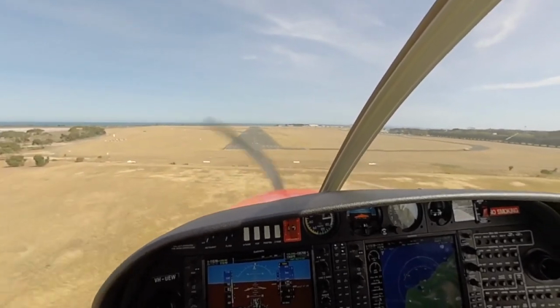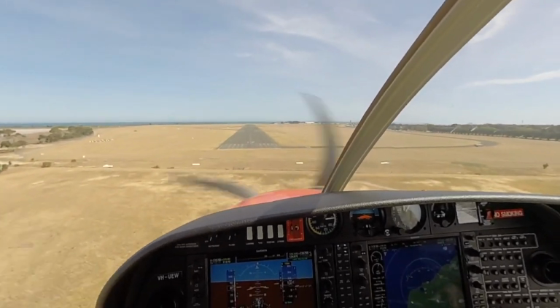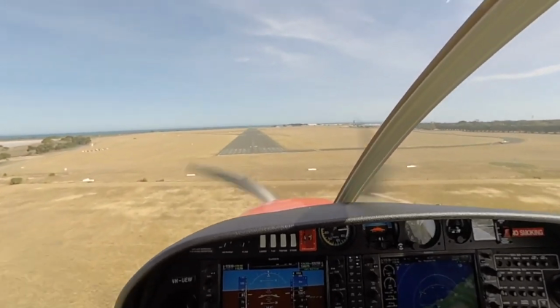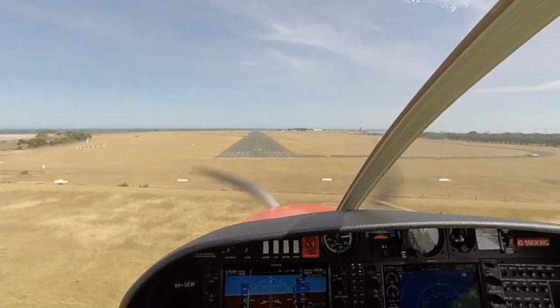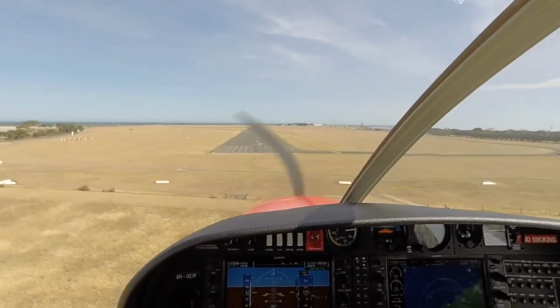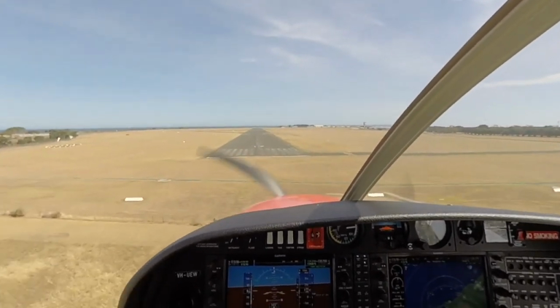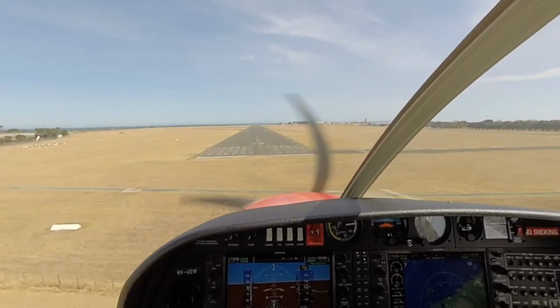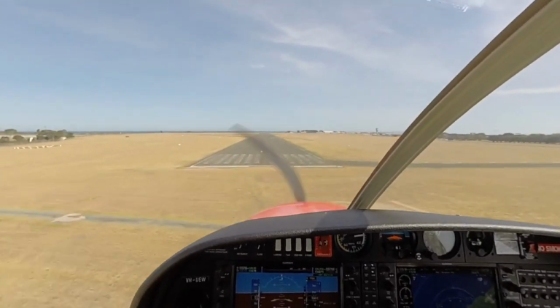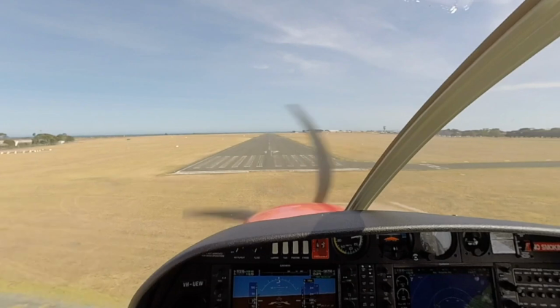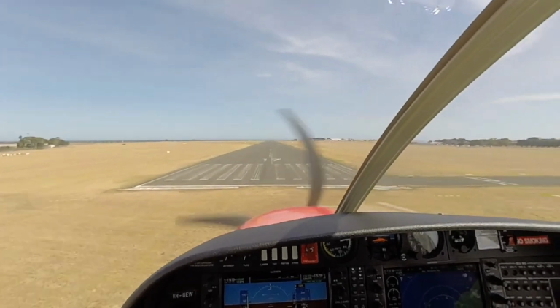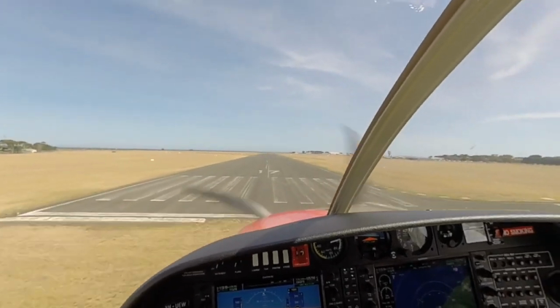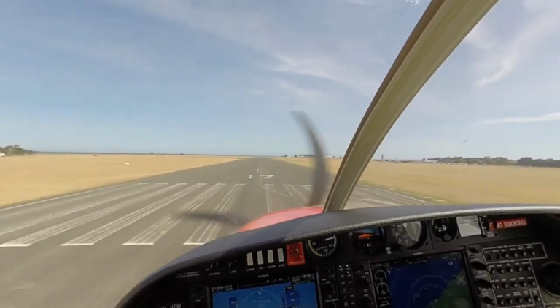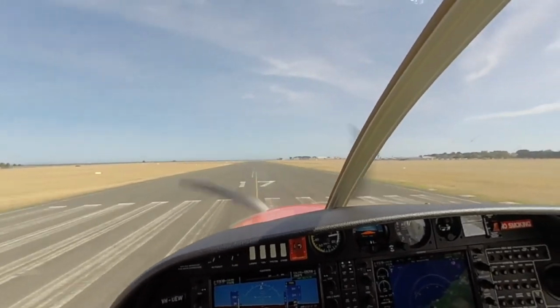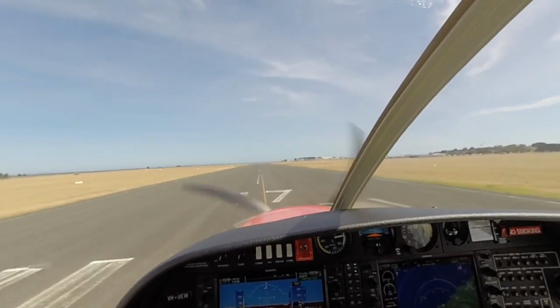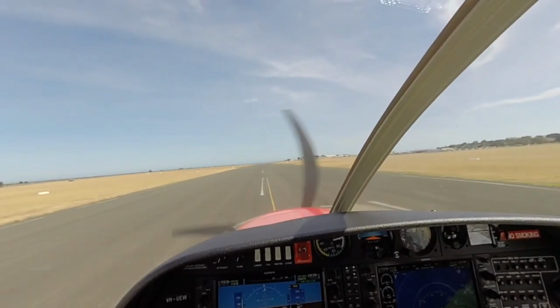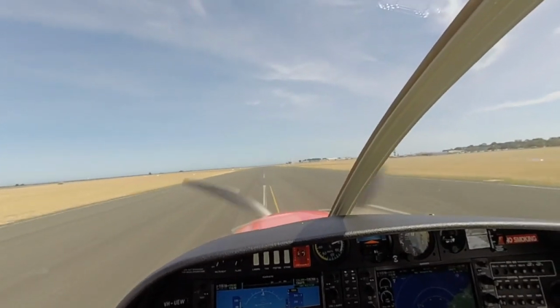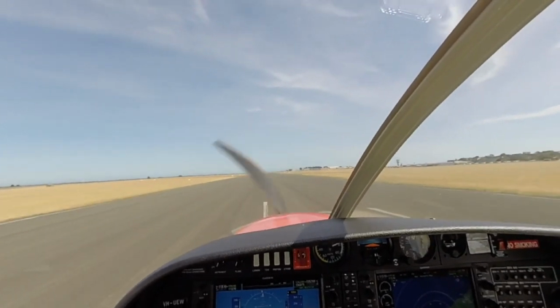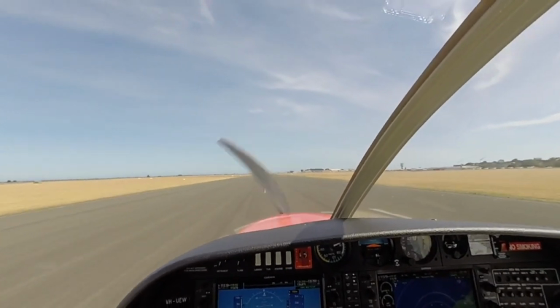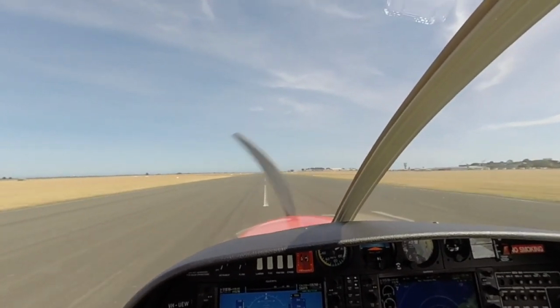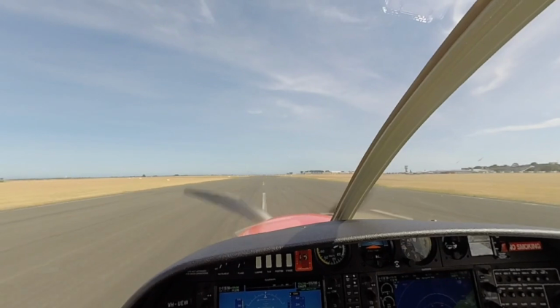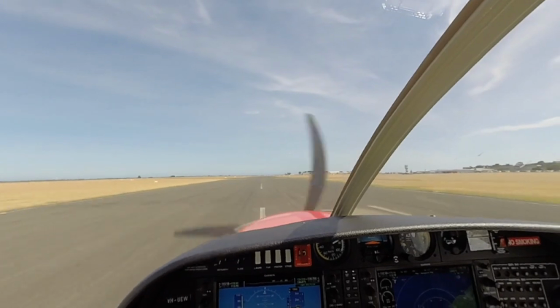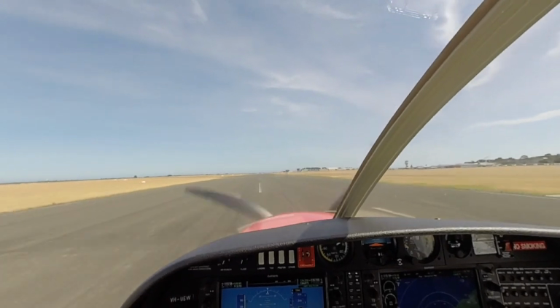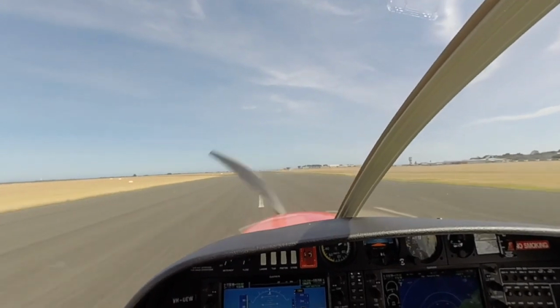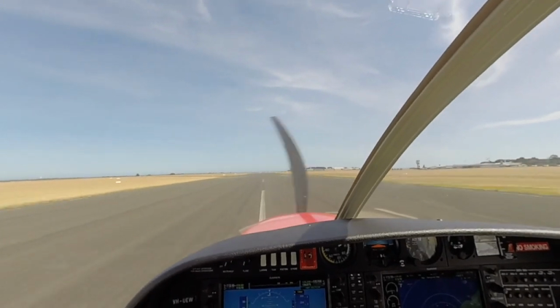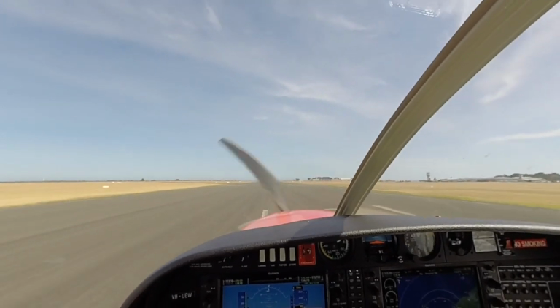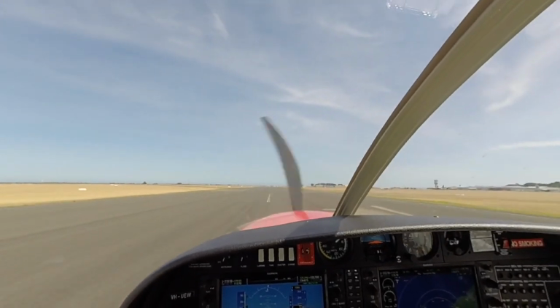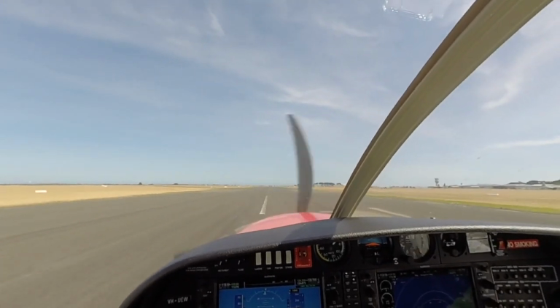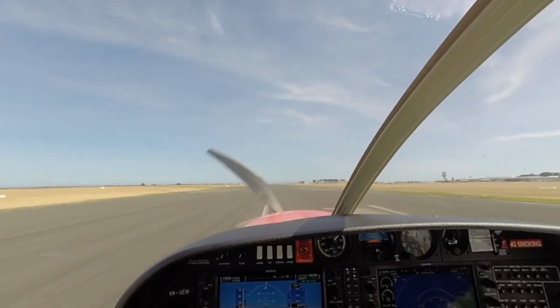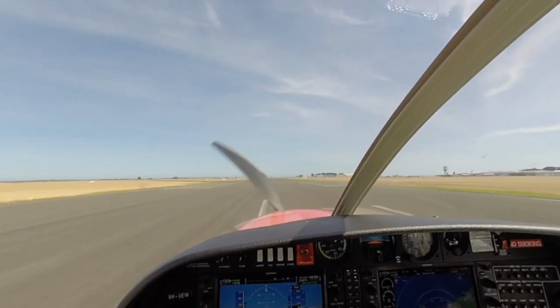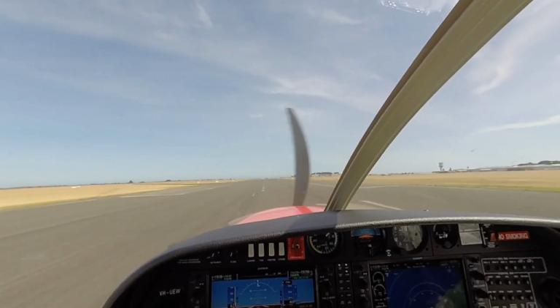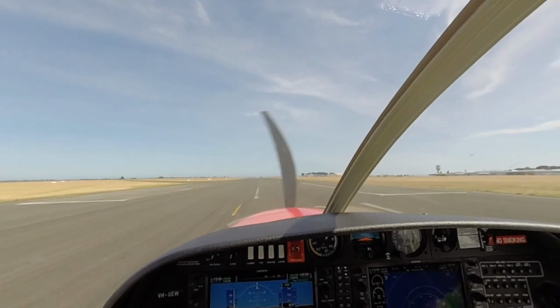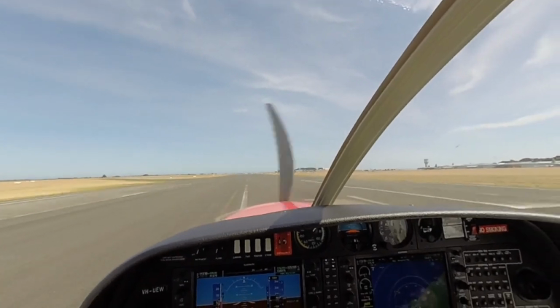Aim point. Speed. Aim point. Speed. Aim point, now look down the runway. Flare, idle. Level, by level. Touchdown attitude. Raise the nose a little. On.